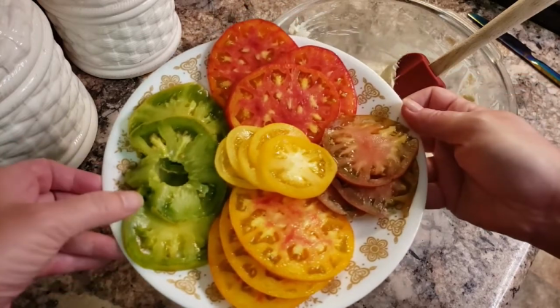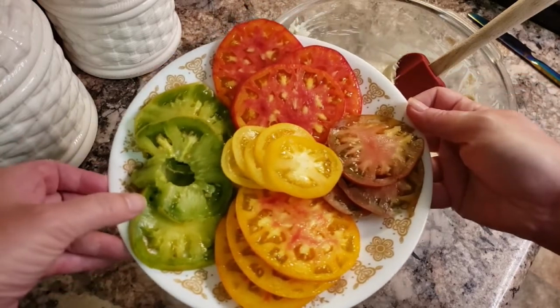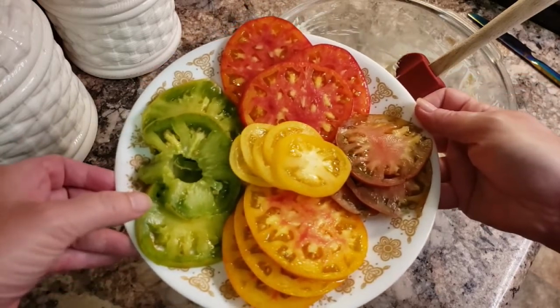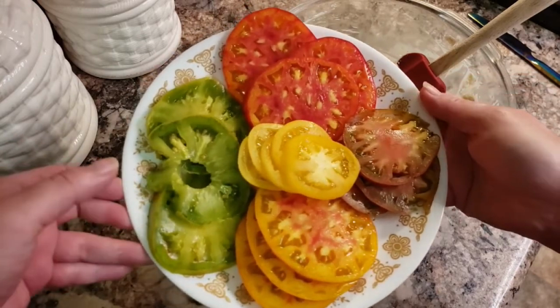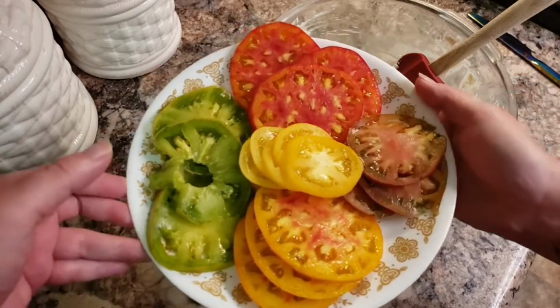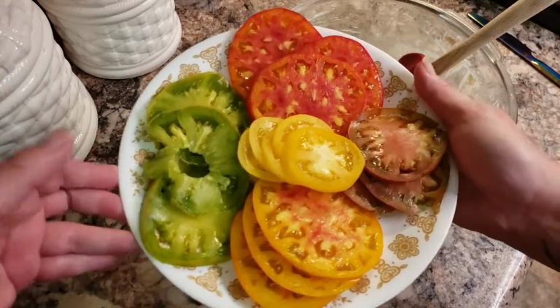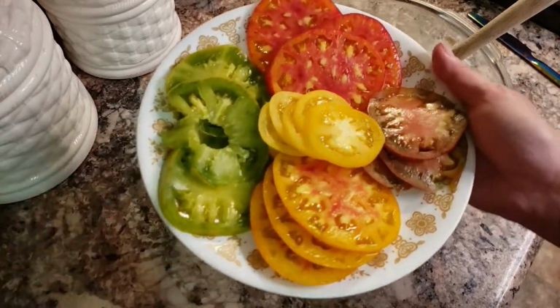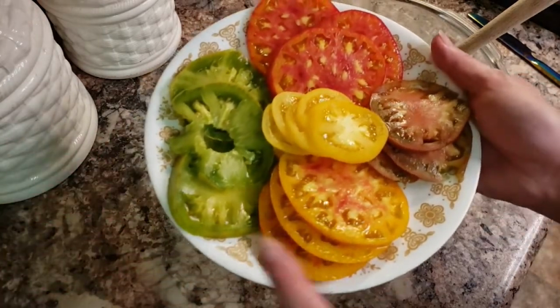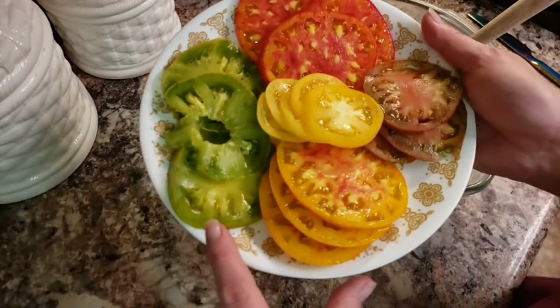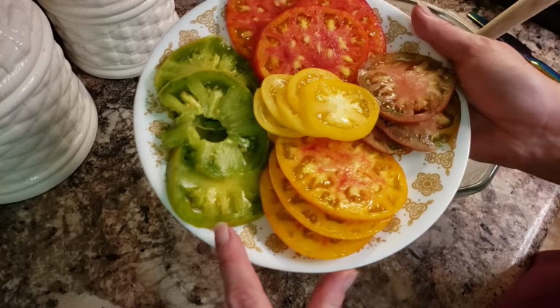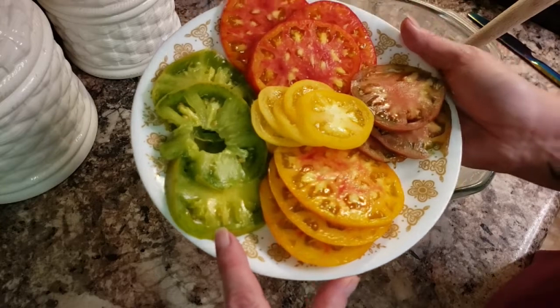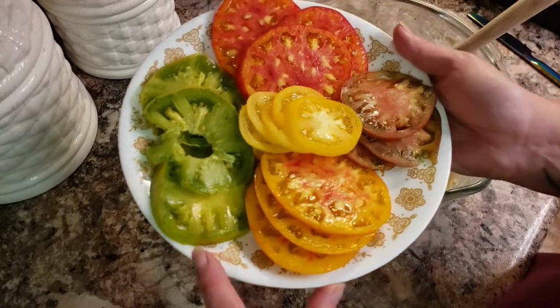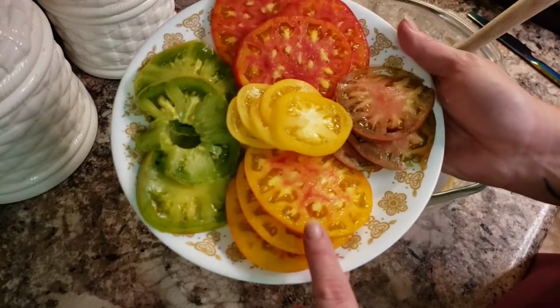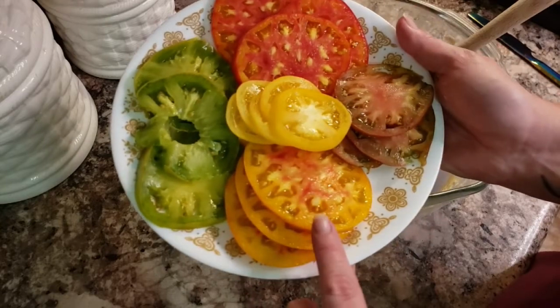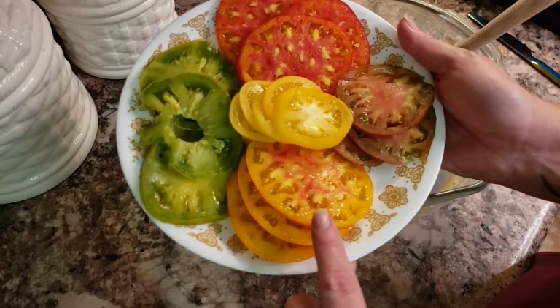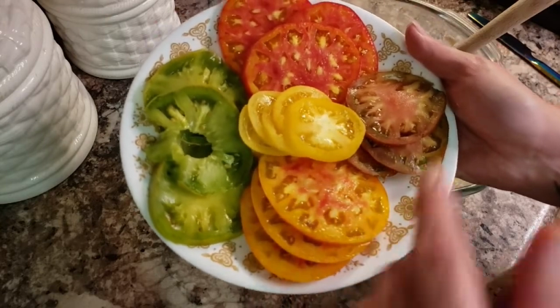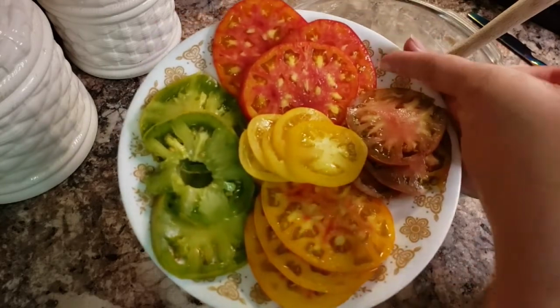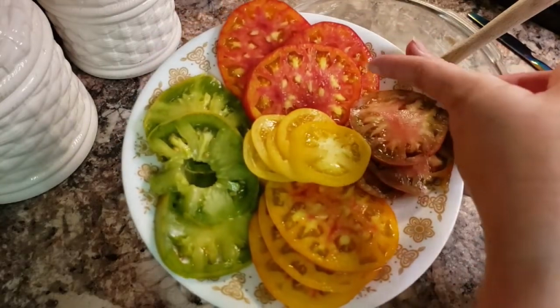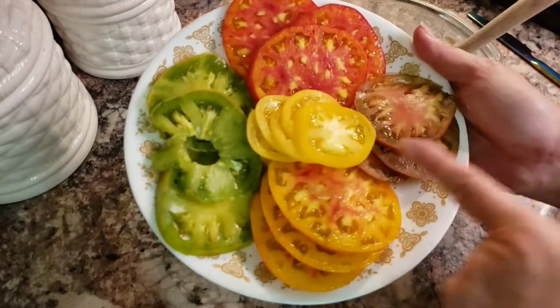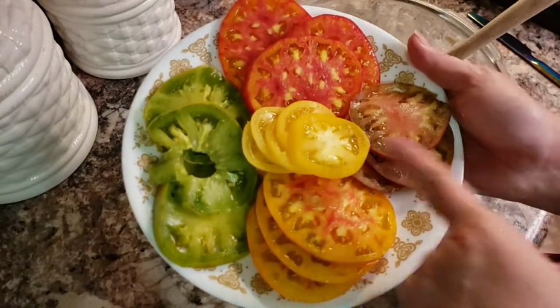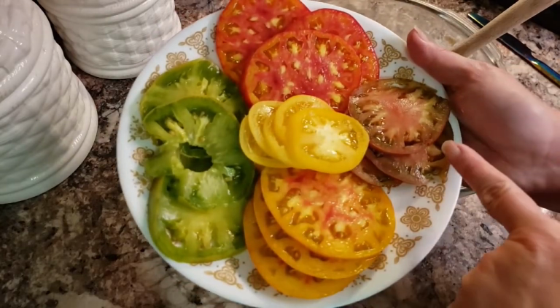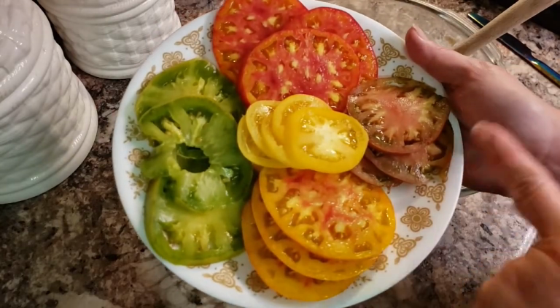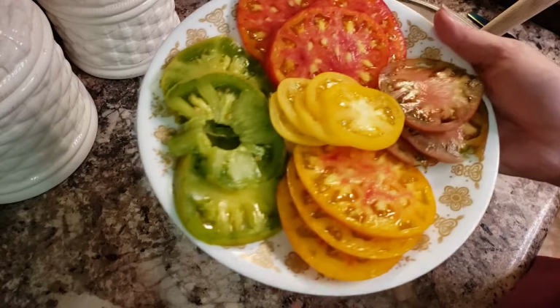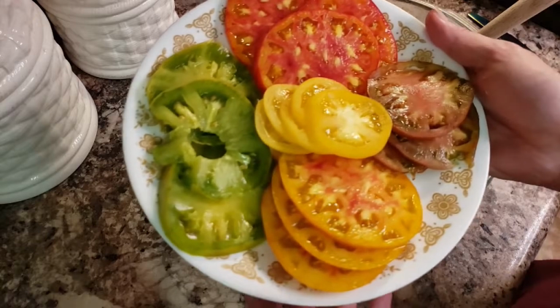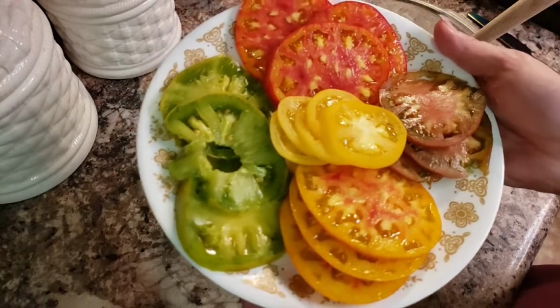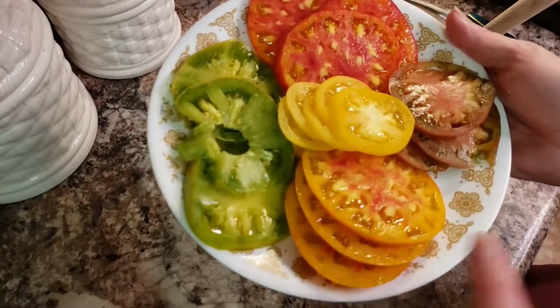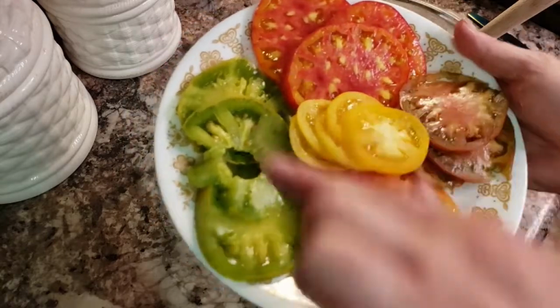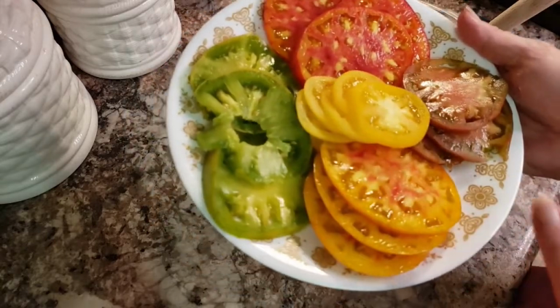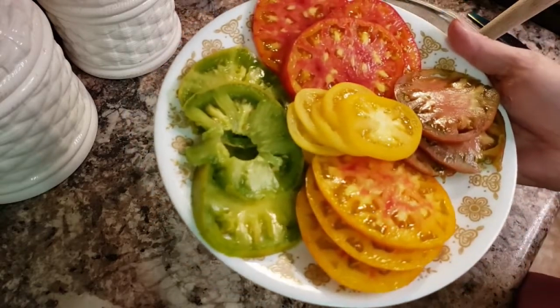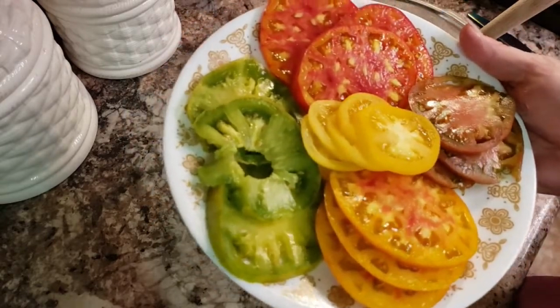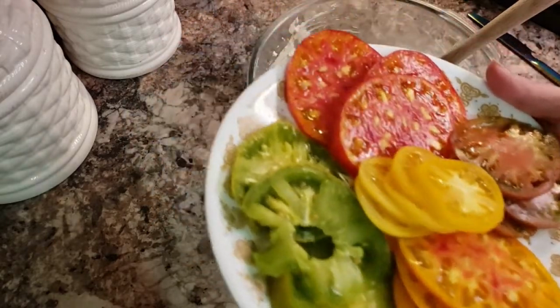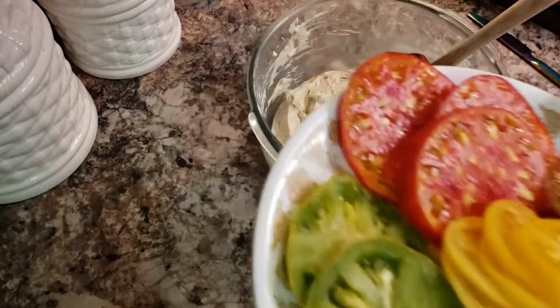These are ripe. Even though they're green, it's a Cherokee green tomato. Look at that — green and then yellow with red, and then red with yellow, and then yellow and then purple. That's going to be beautiful. I'm excited to put these all on my tart today.